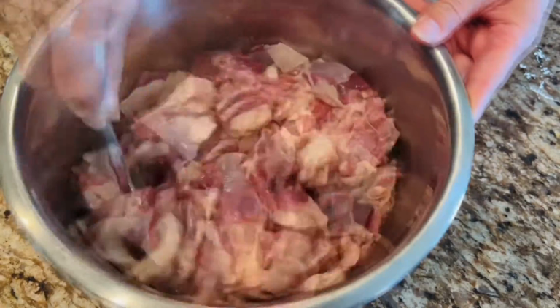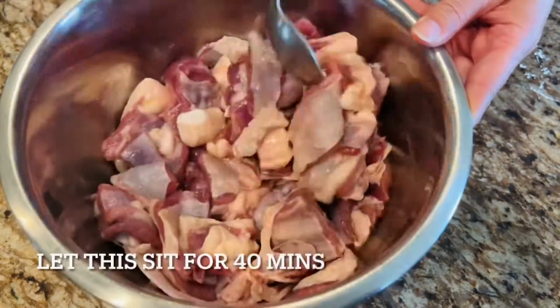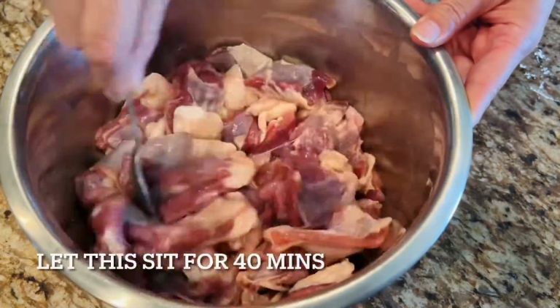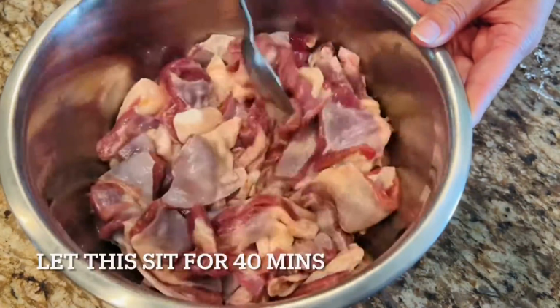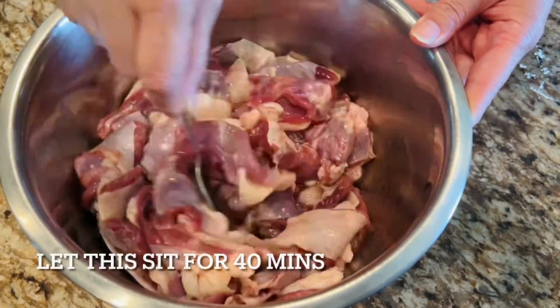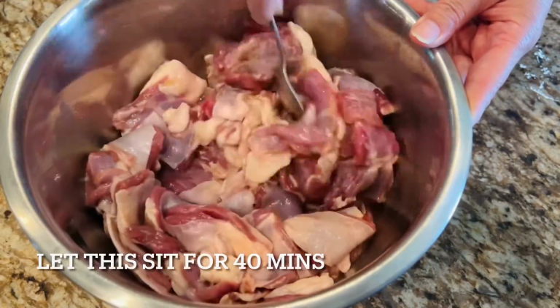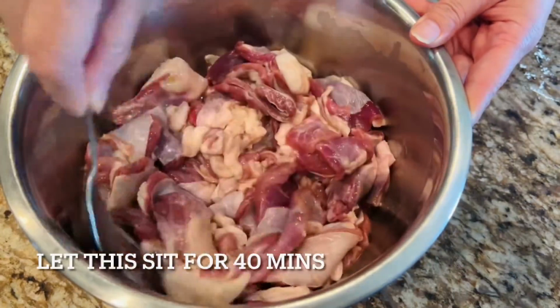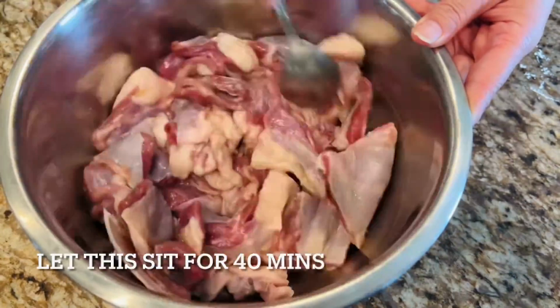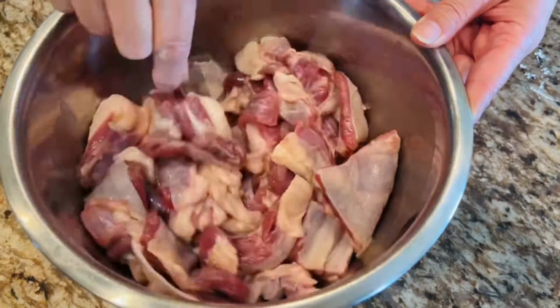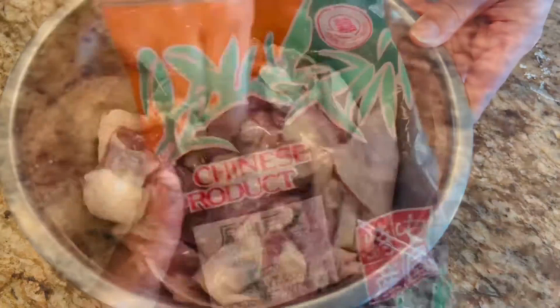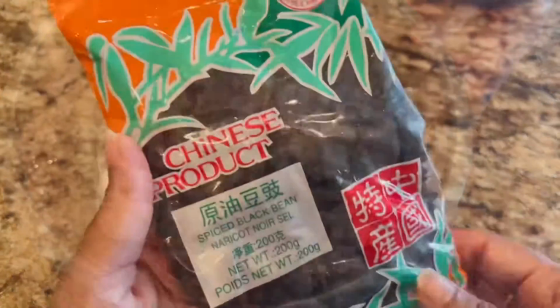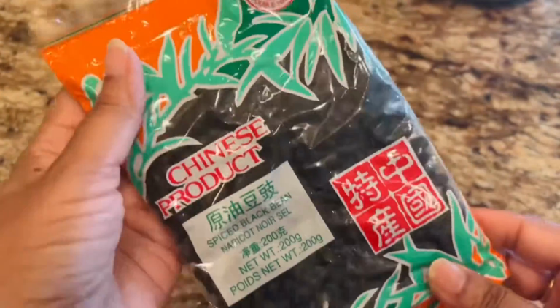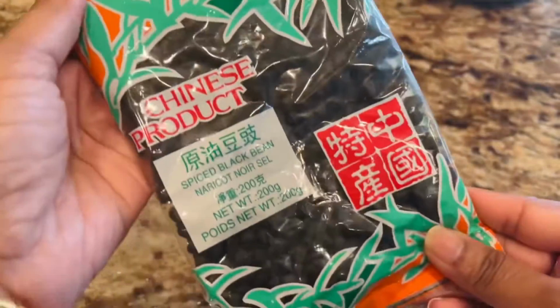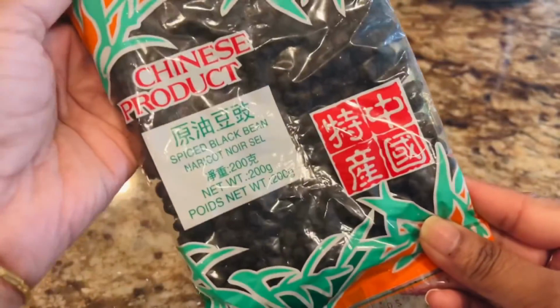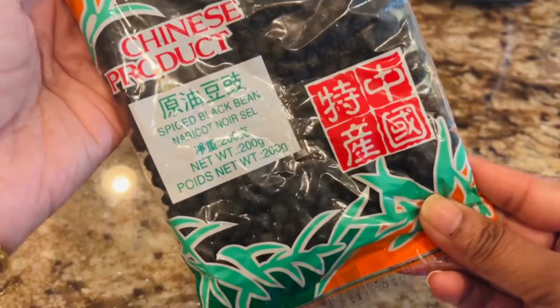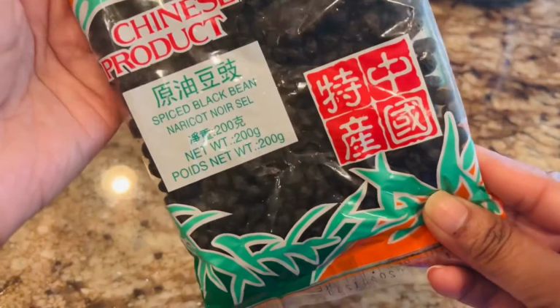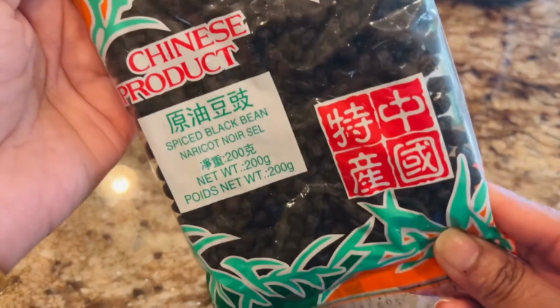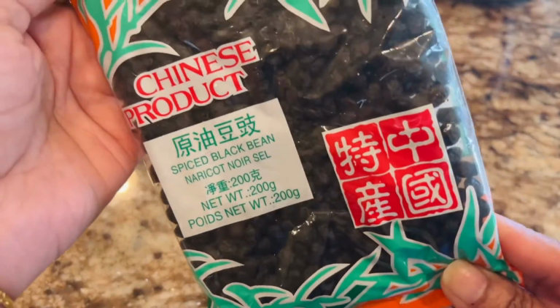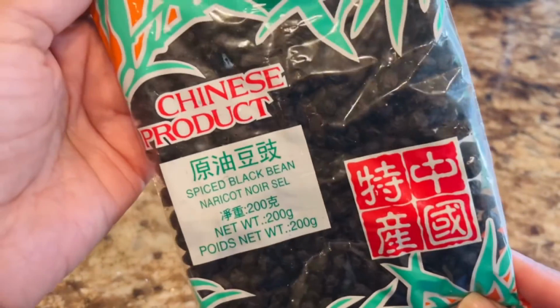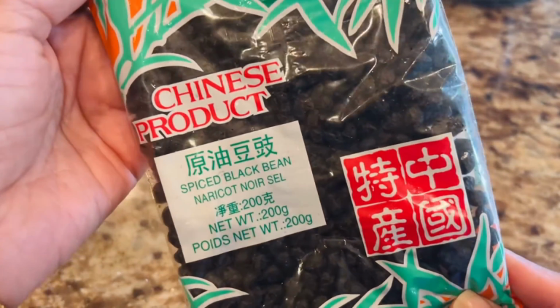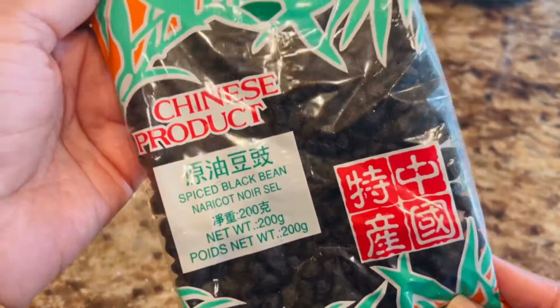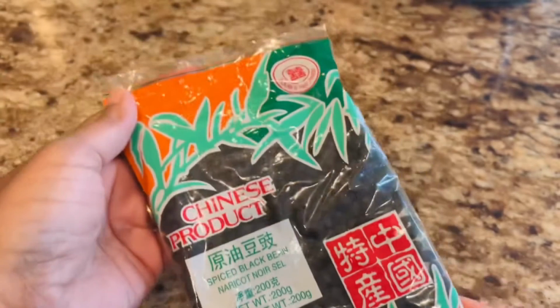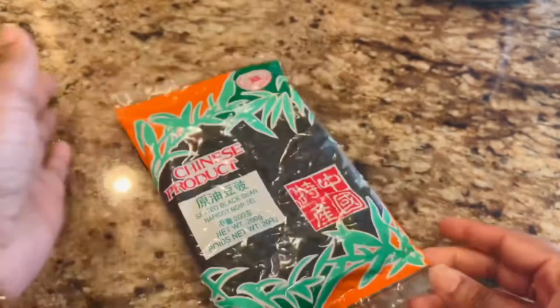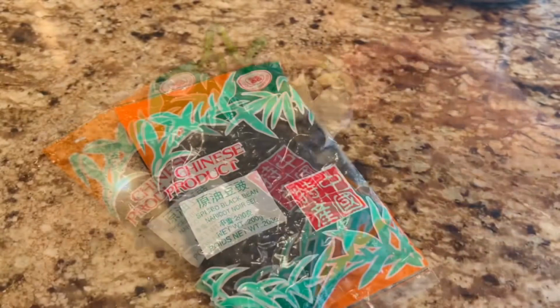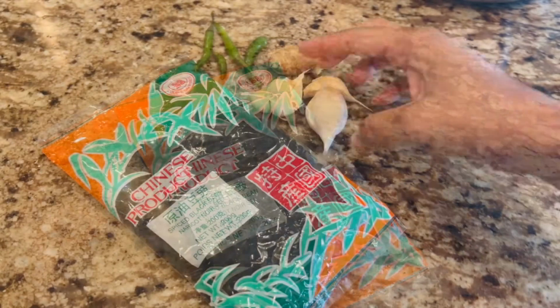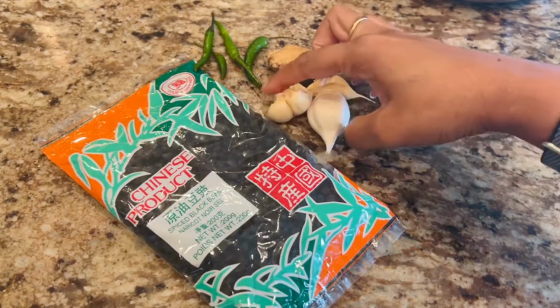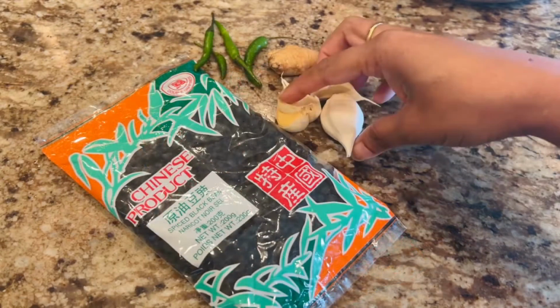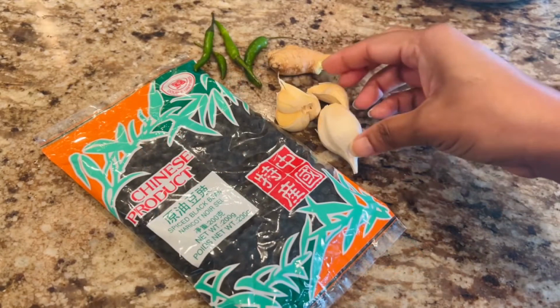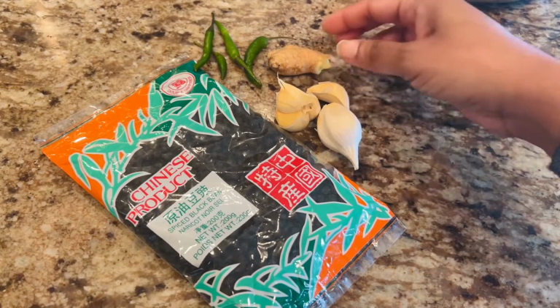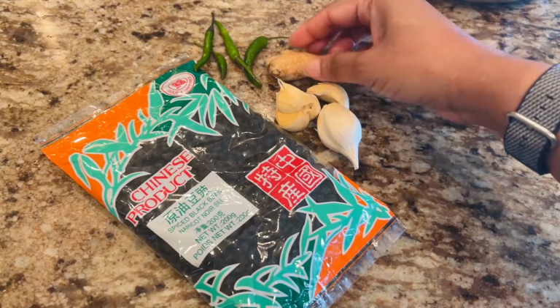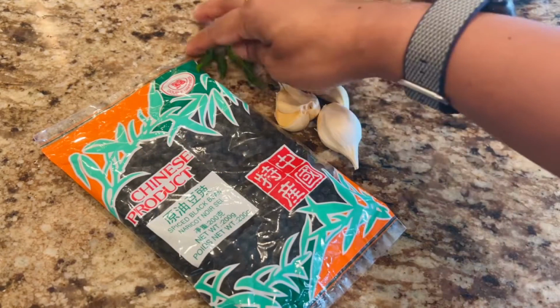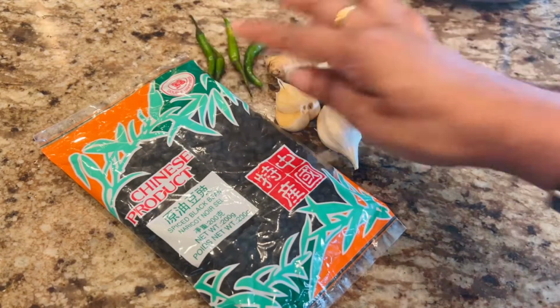Set the meat aside for roughly 40 minutes for marination. In the meantime, this is the black bean we're going to use today — the spiced black bean, available in any Asian stores. The other ingredients are ginger, garlic, and green chilies.